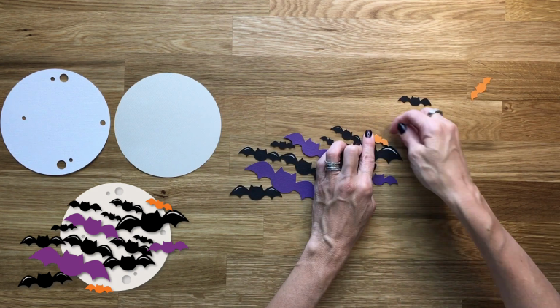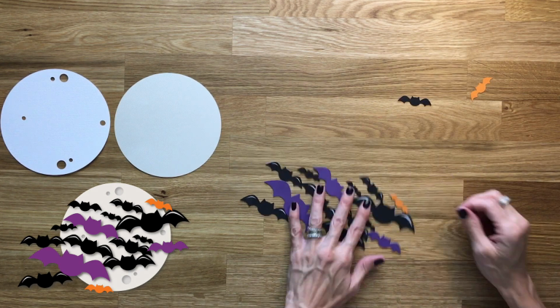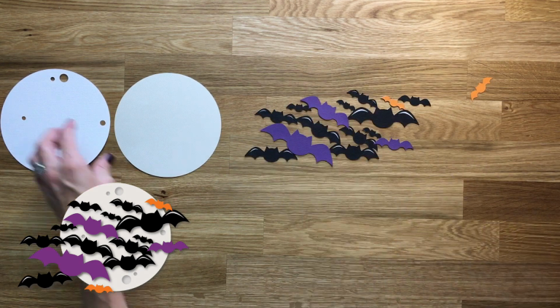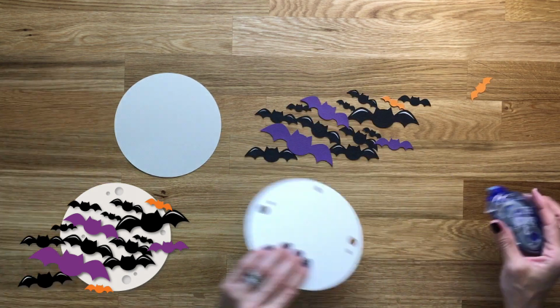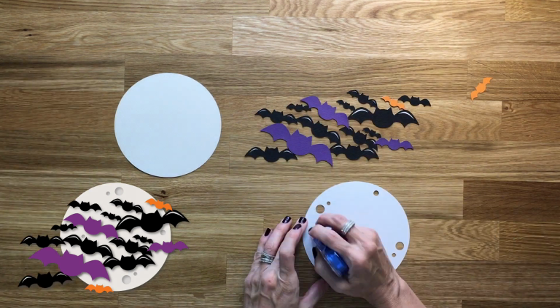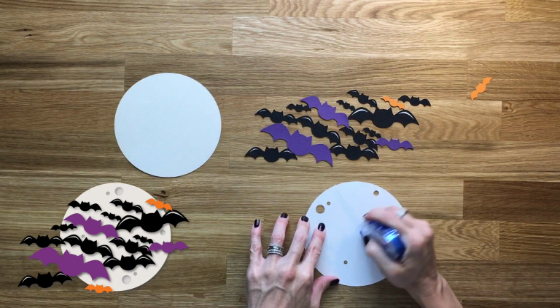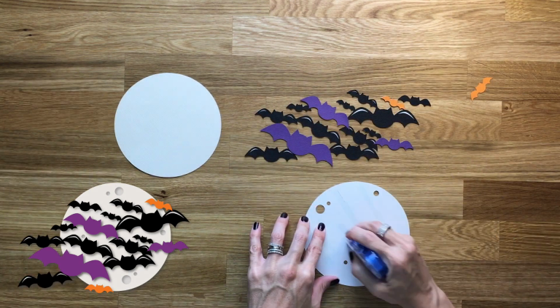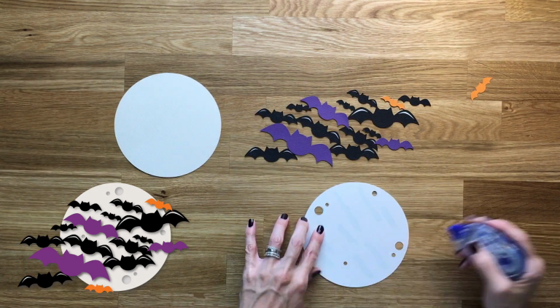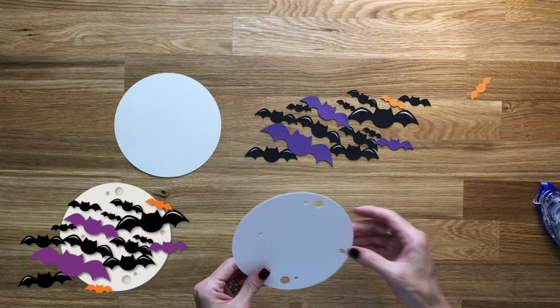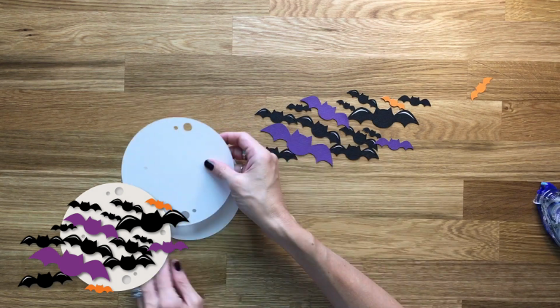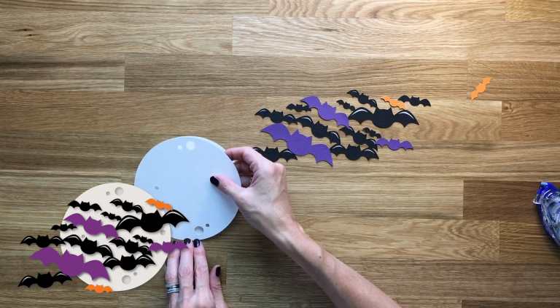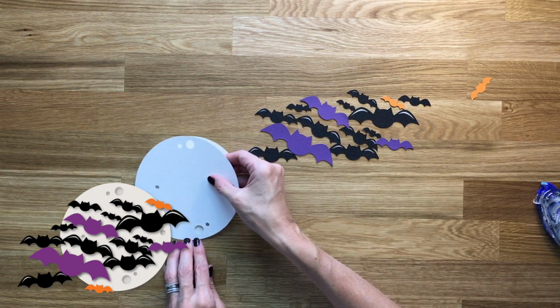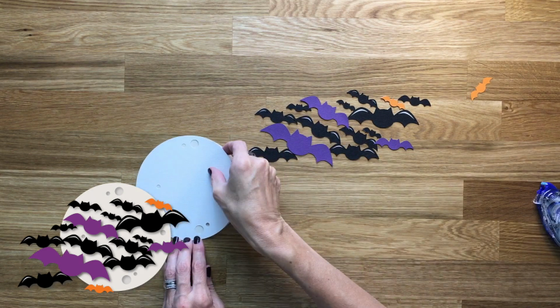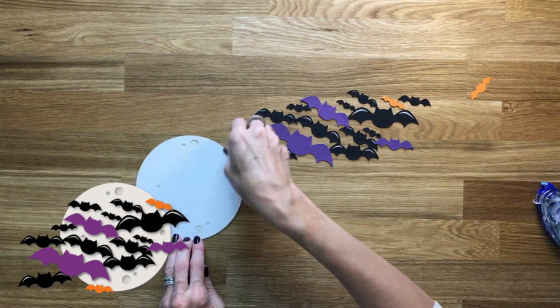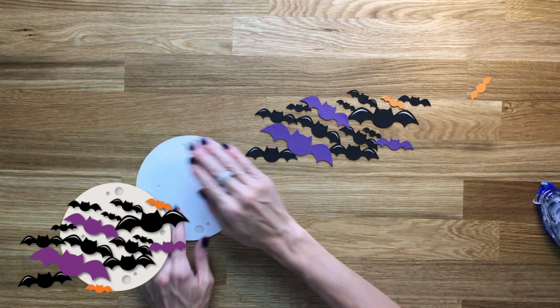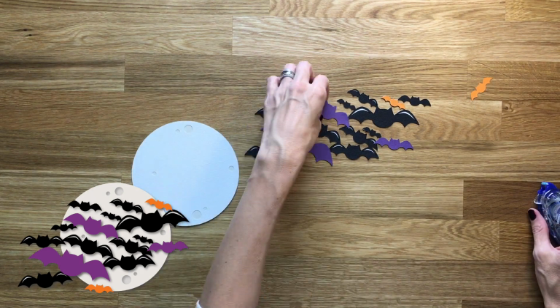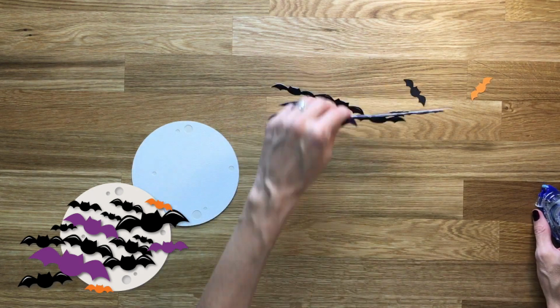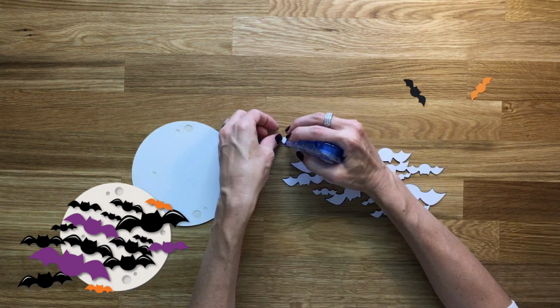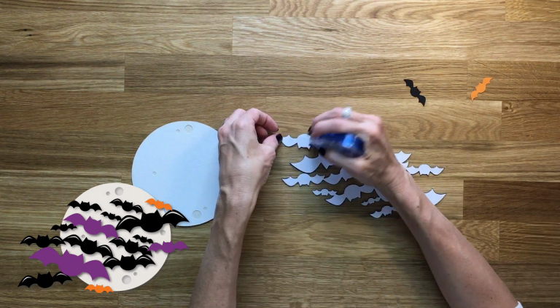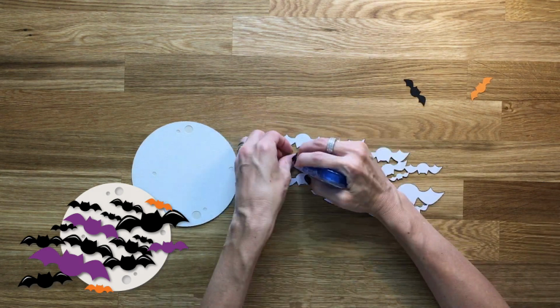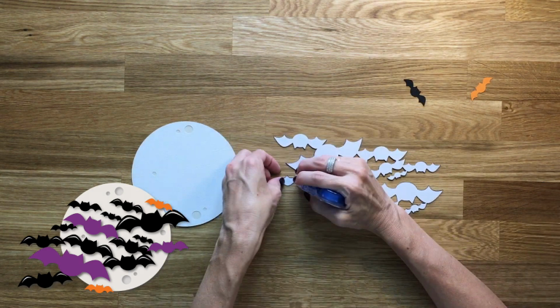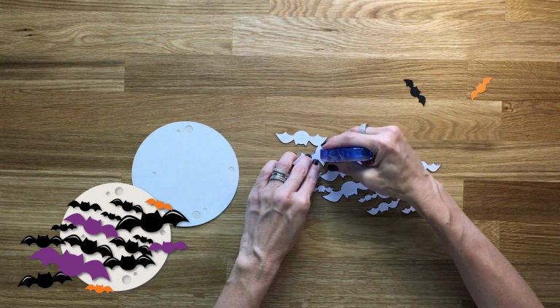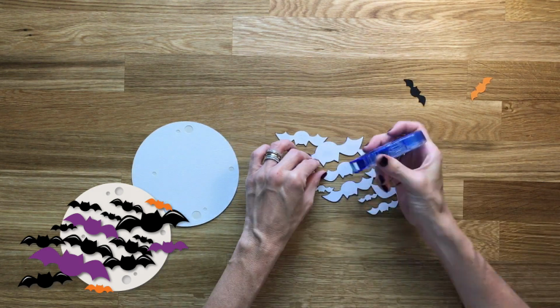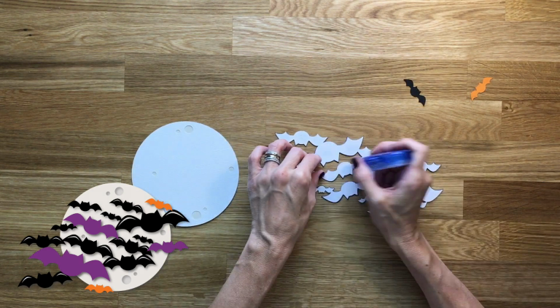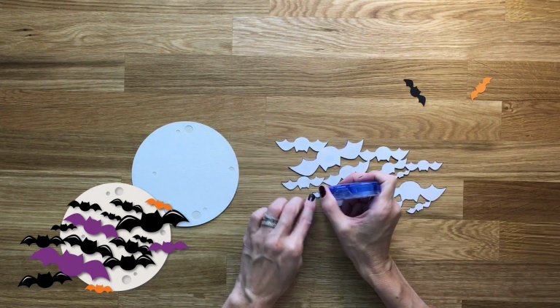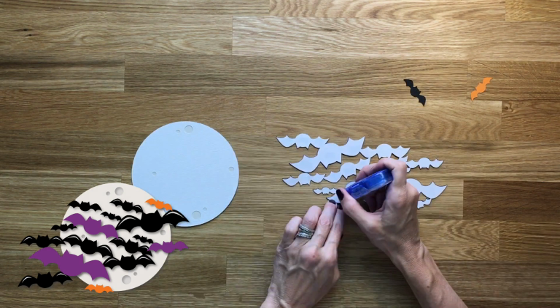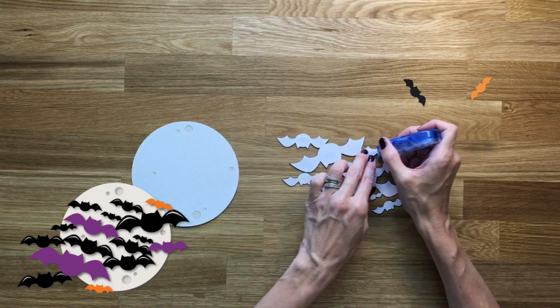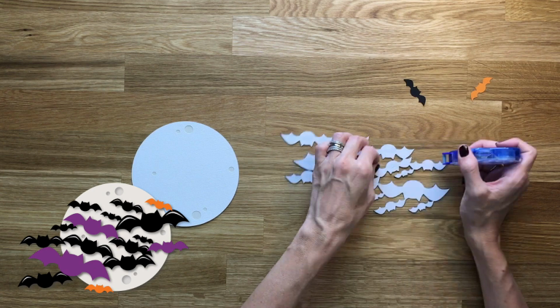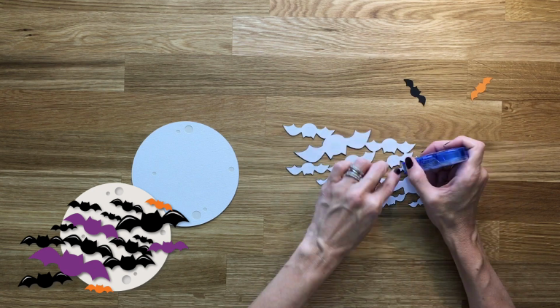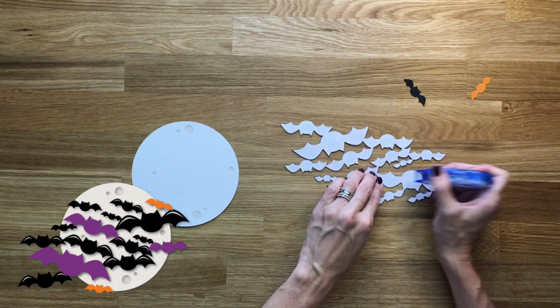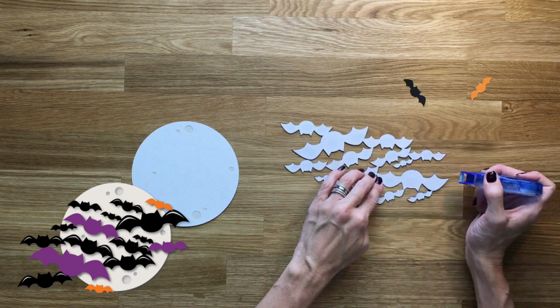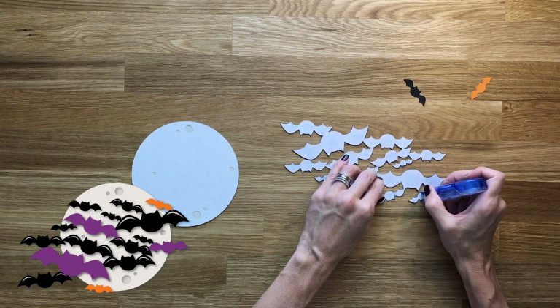But of course you know I'm just there to give you options. So we're putting the bats on top of the moon, and then after that we're just going to put the two little ones that are not connected, and then it's done.